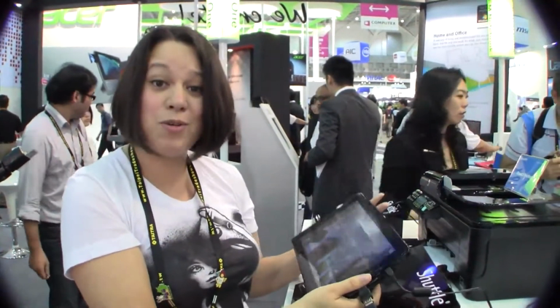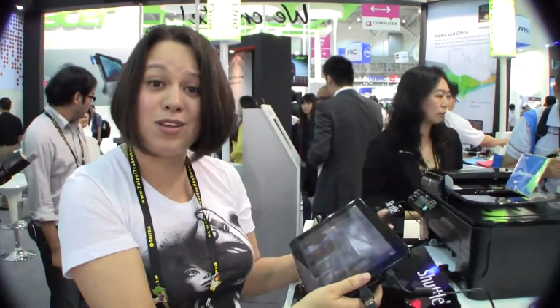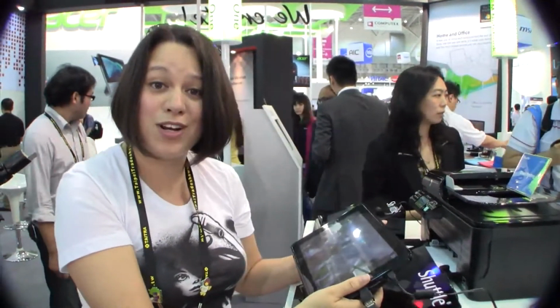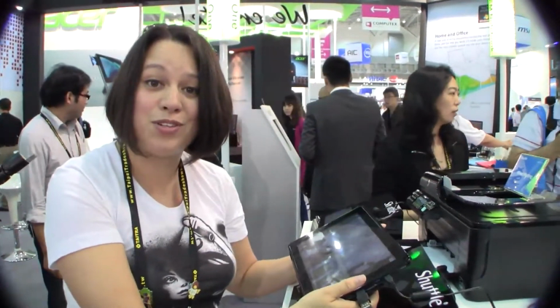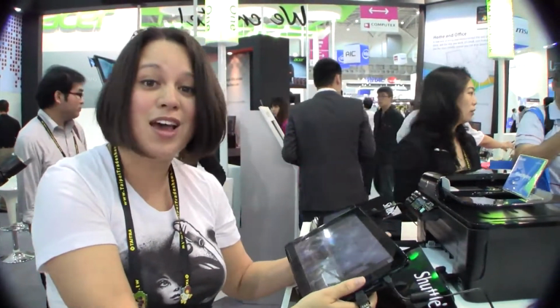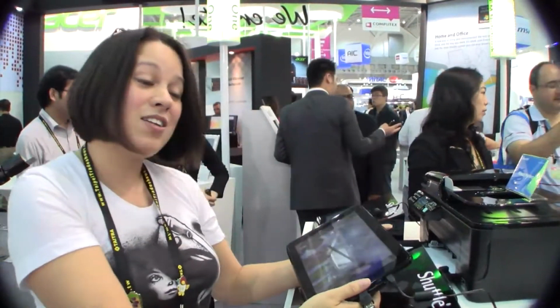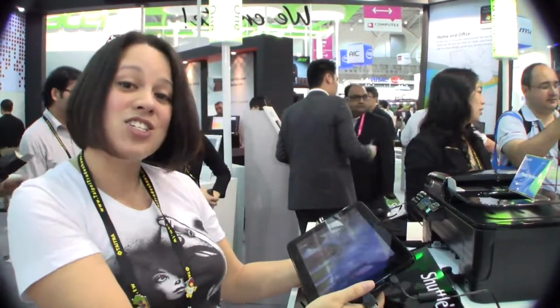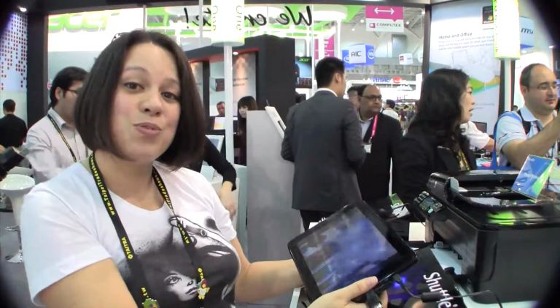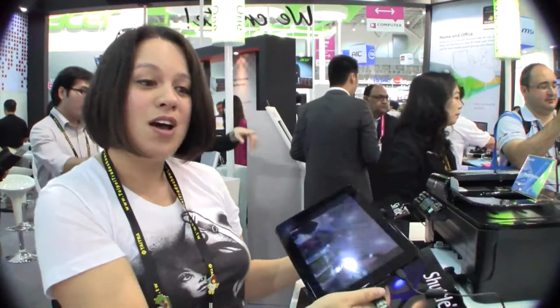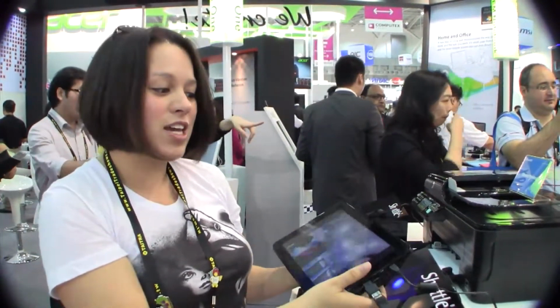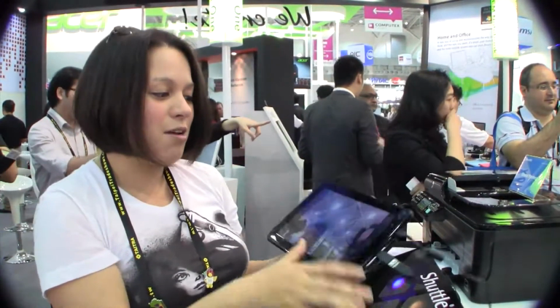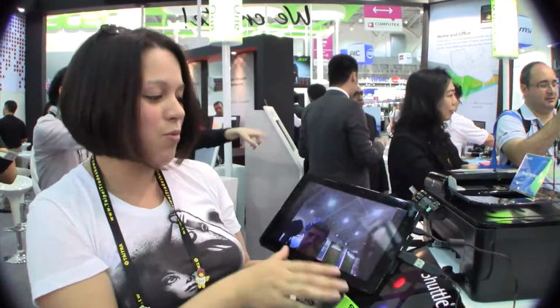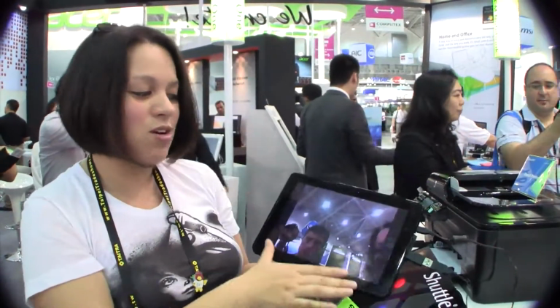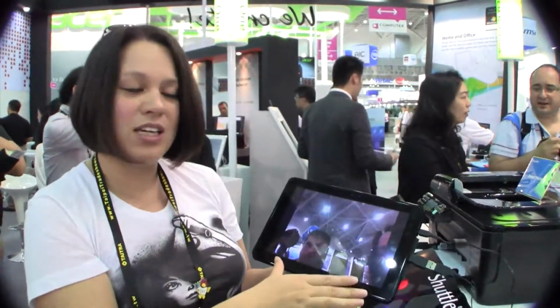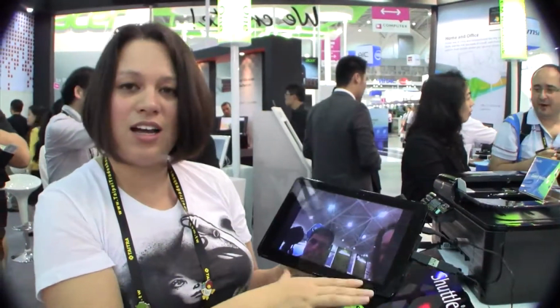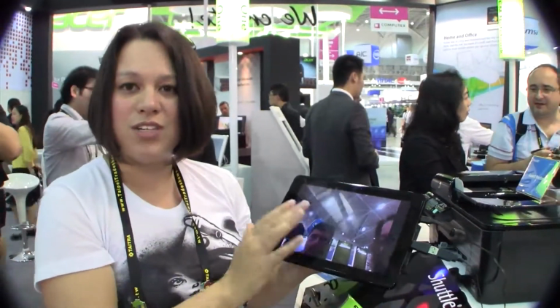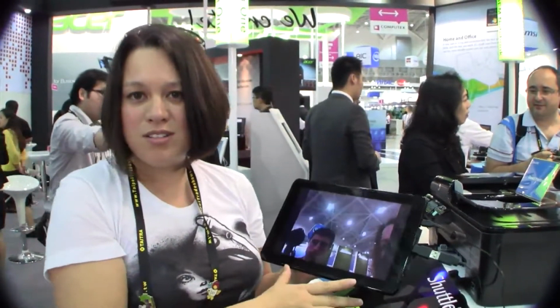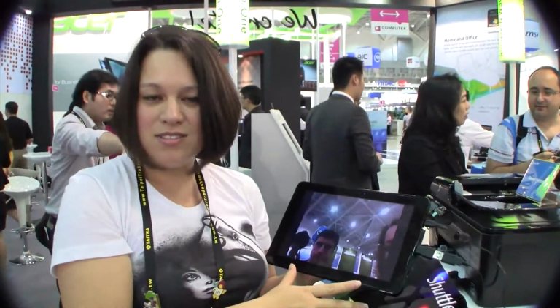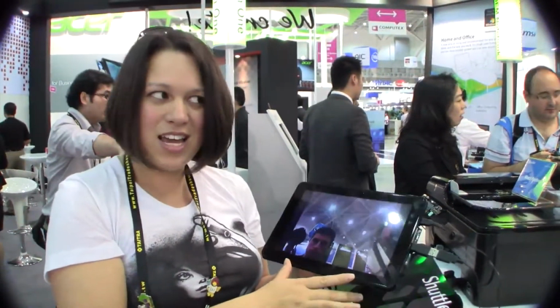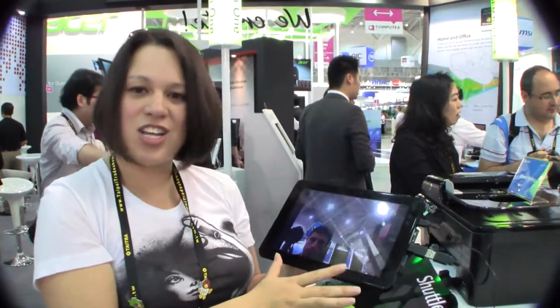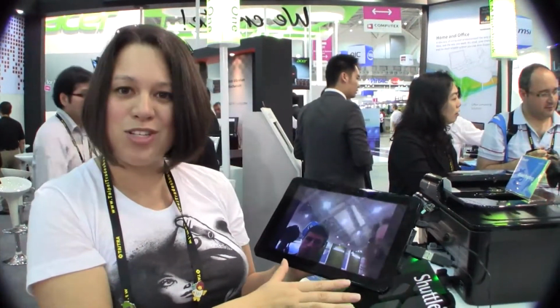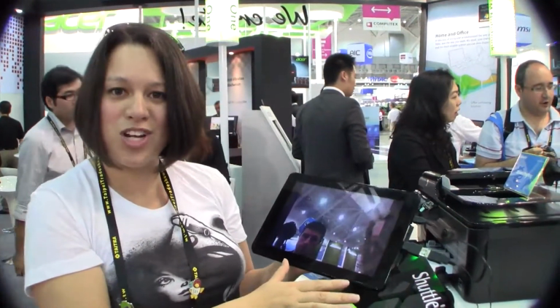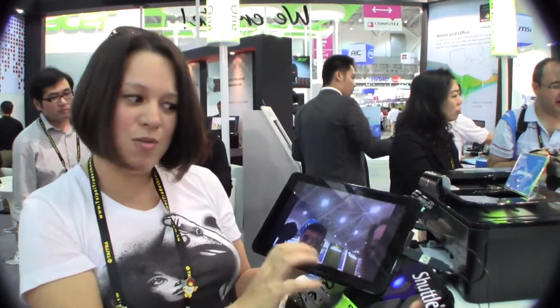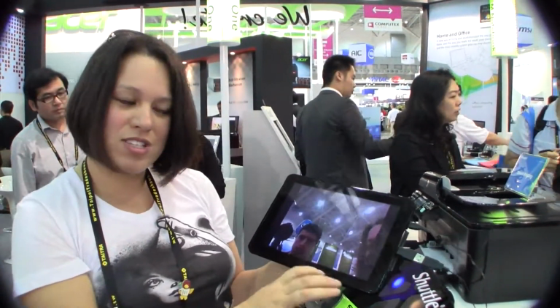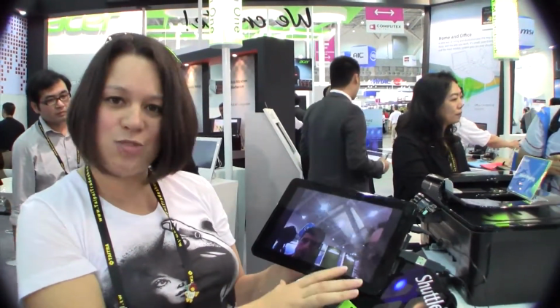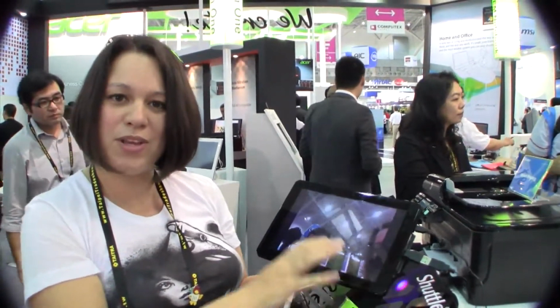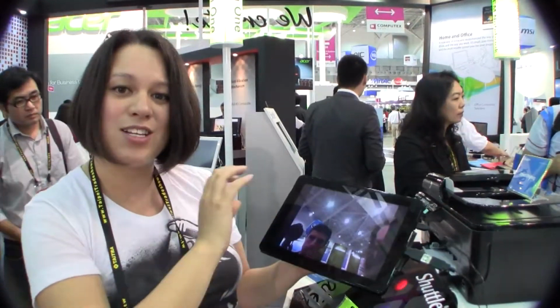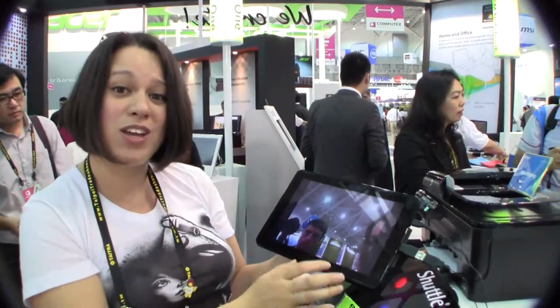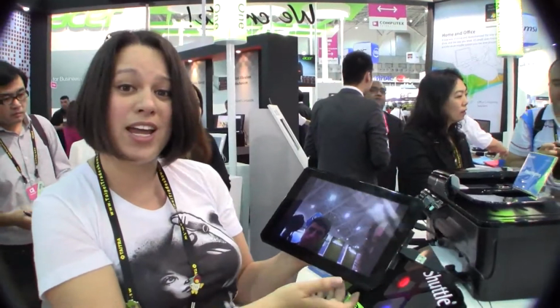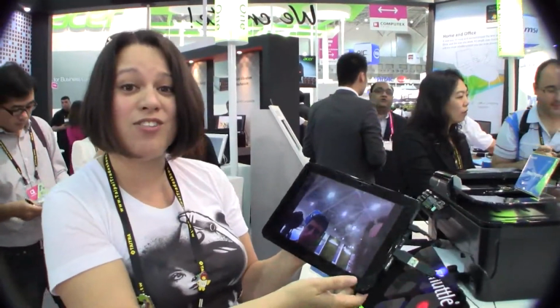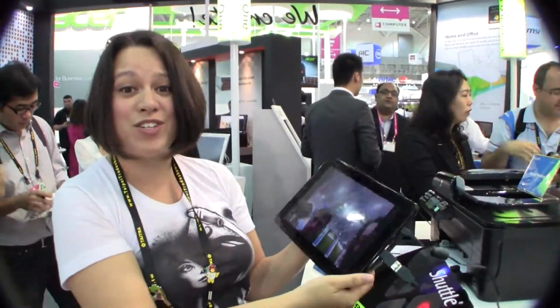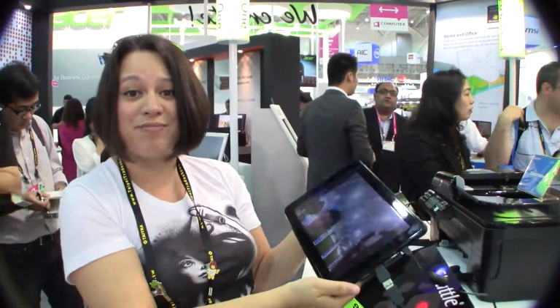I'm Nicole Scott for Netbook News, down here at the Shuttle booth looking at probably one of the only 10-inch tablets from Shuttle that I would suggest buying, because it has 1280x800 resolution.